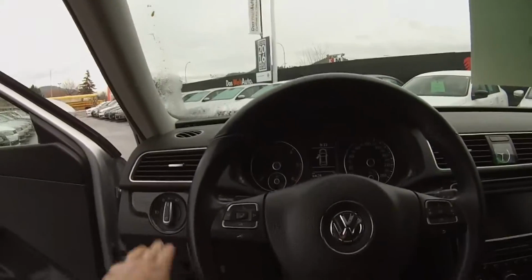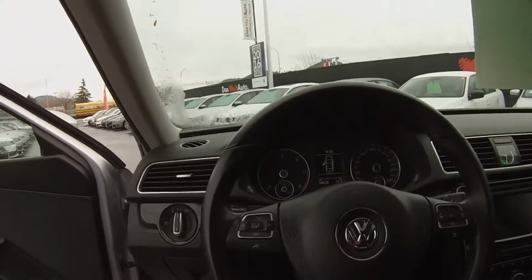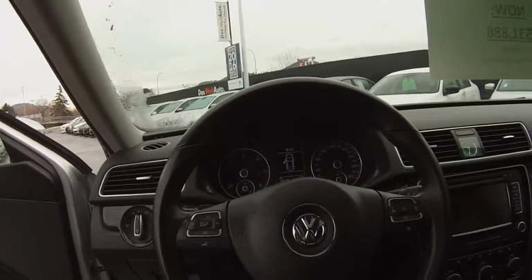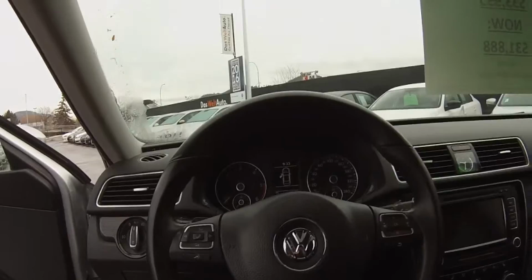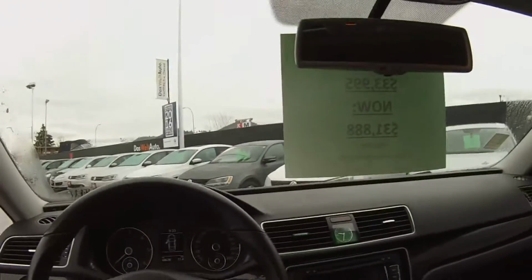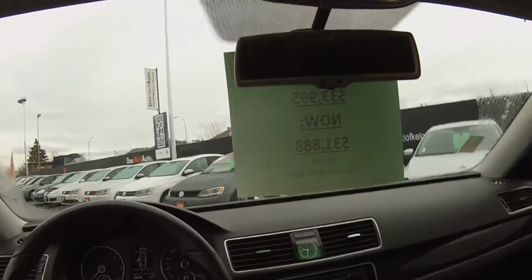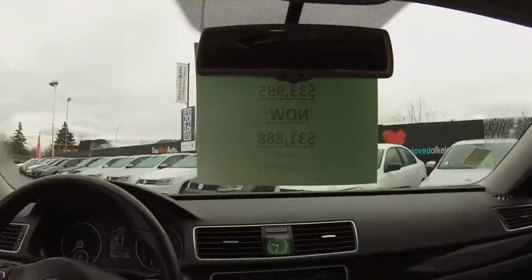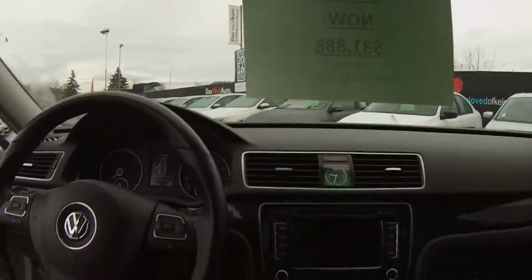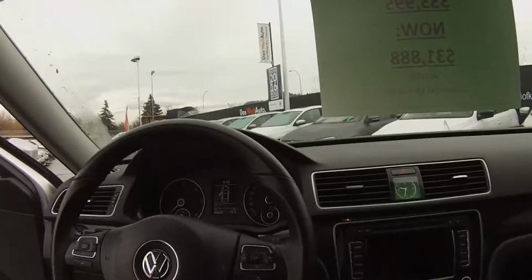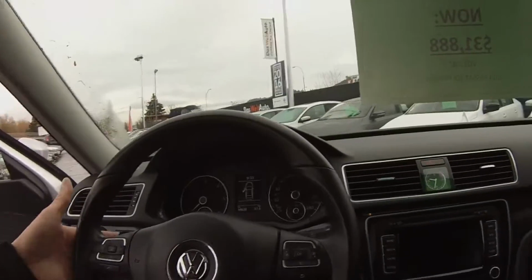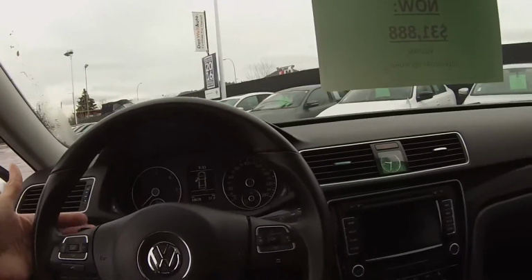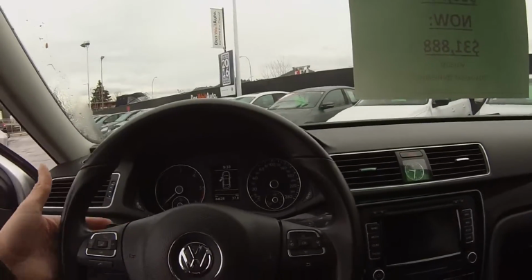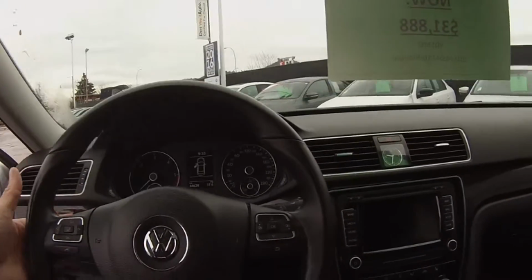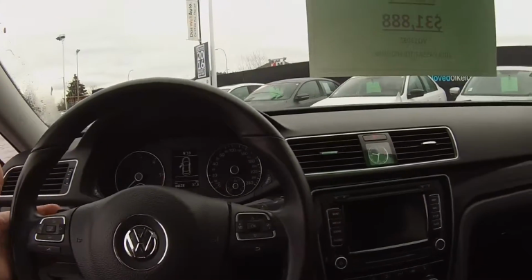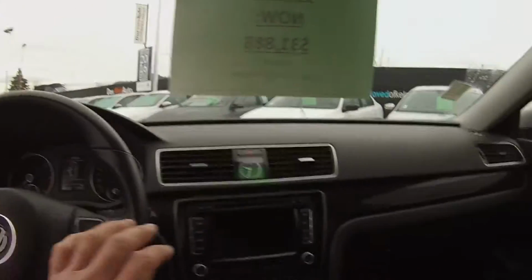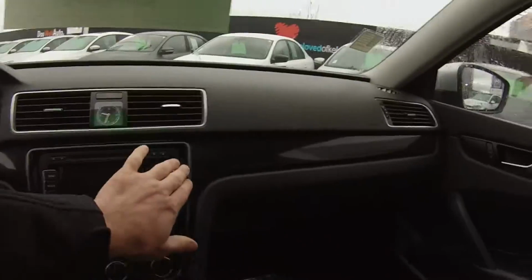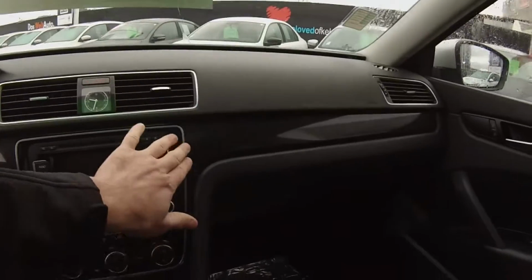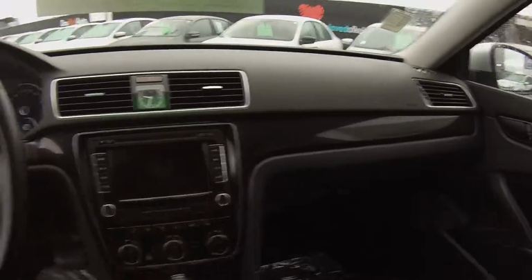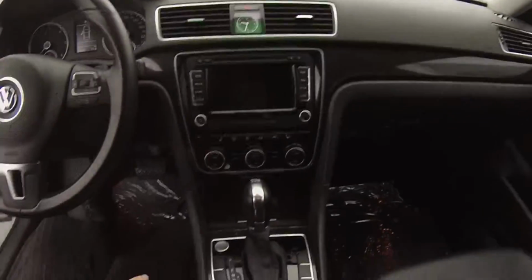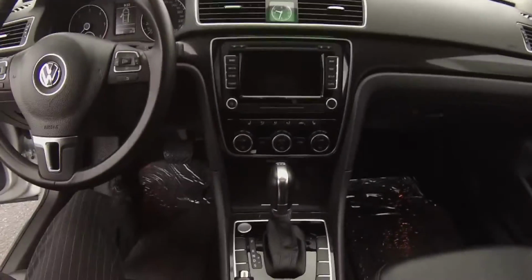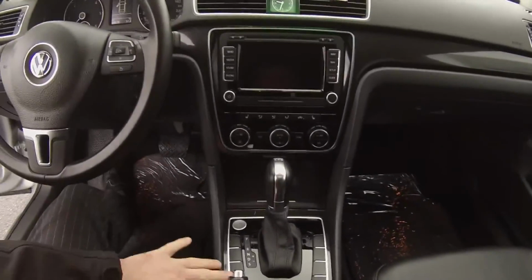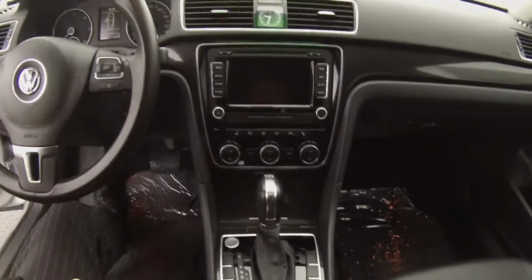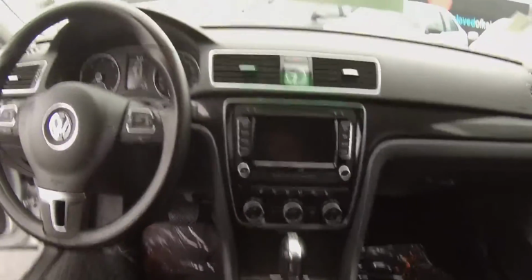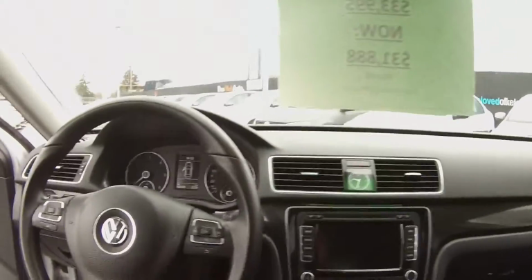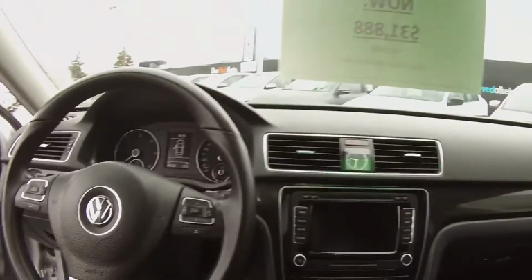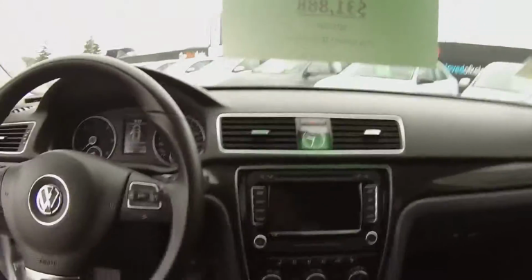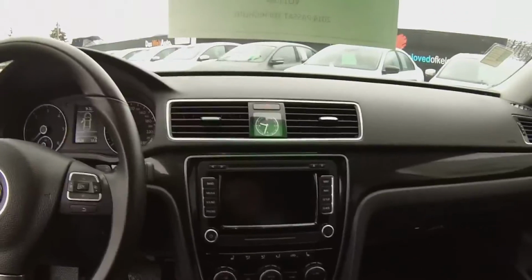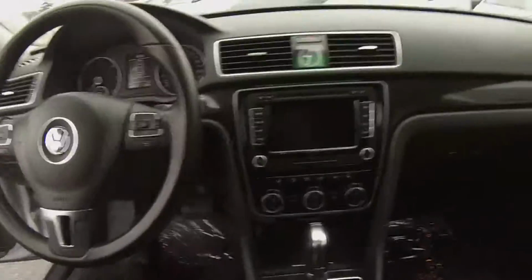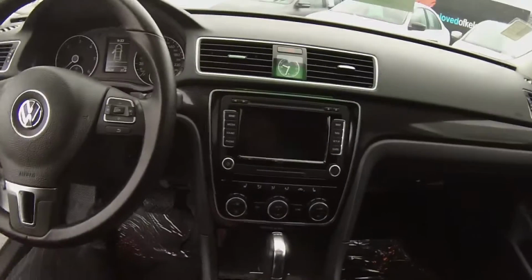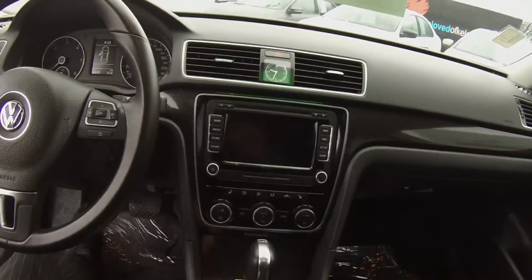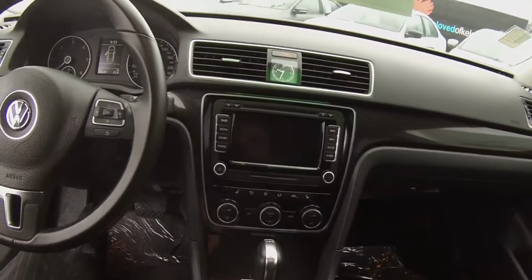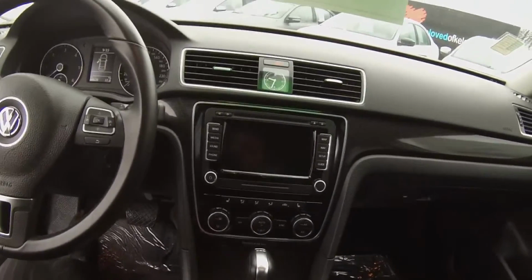We have automatic headlights with rain sensing wipers. We have paddle shifters, which is part of the sport package. You can also see we get a carbon trim in here, which is part of the sport package as well. Complete keyless entry is part of the push button start too.